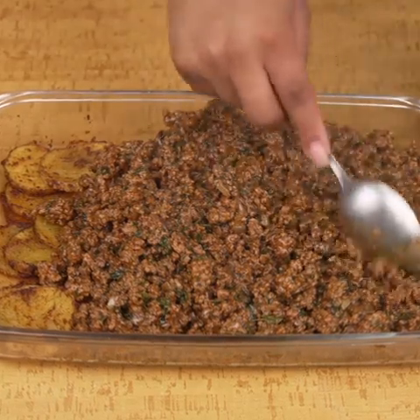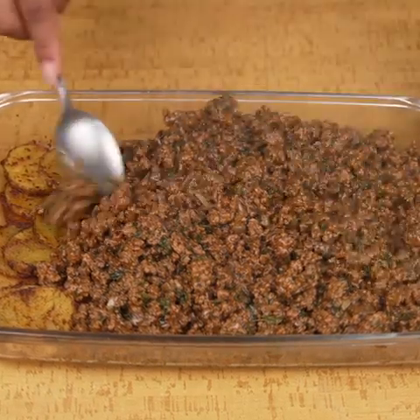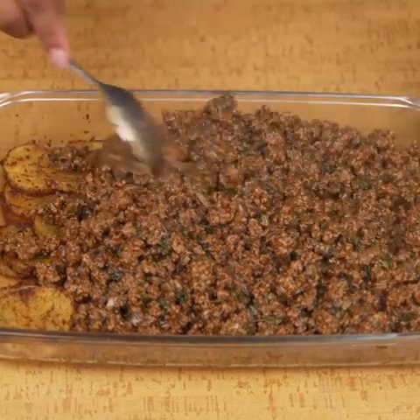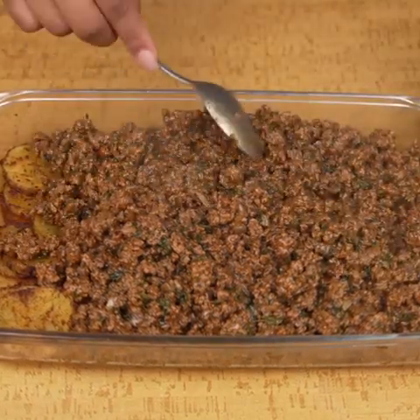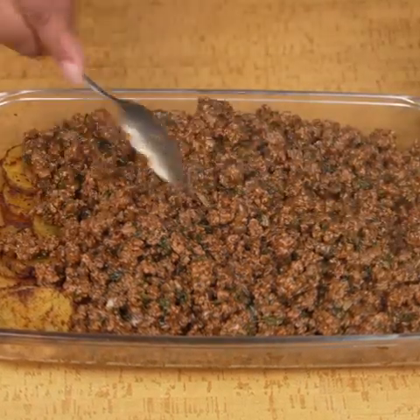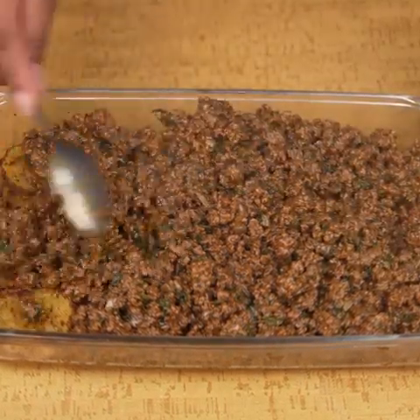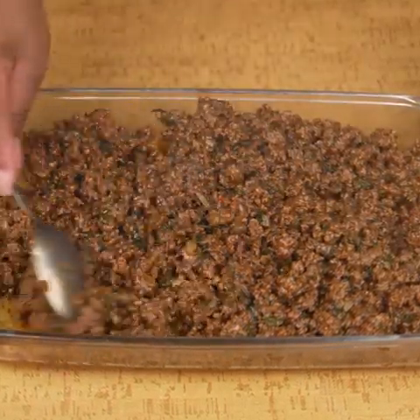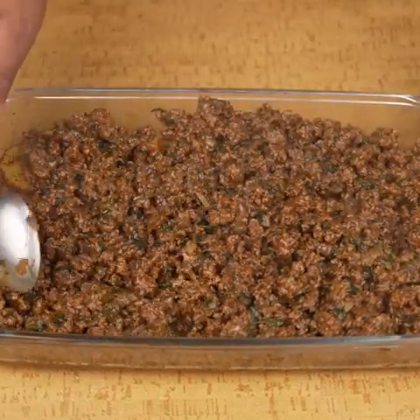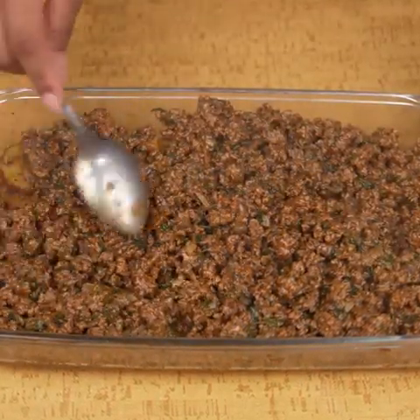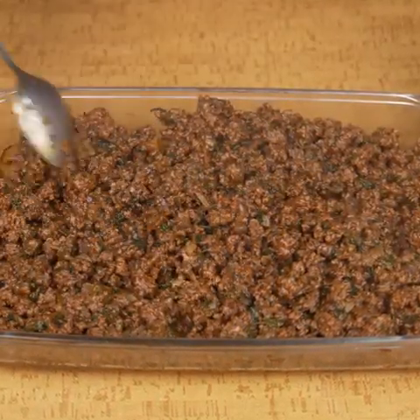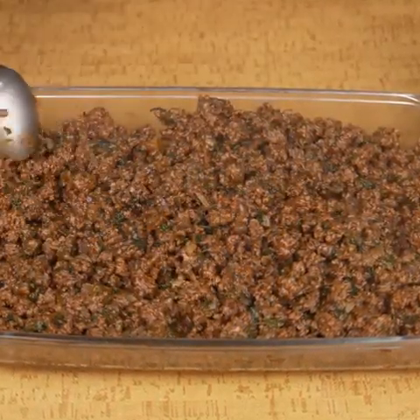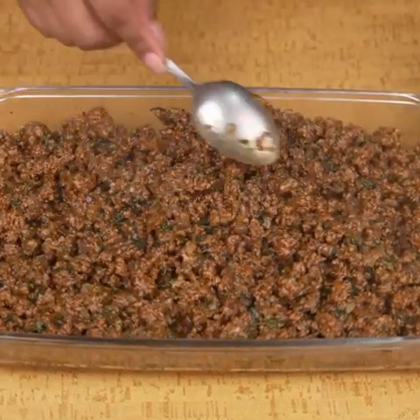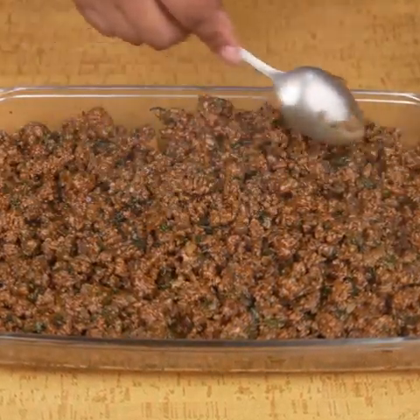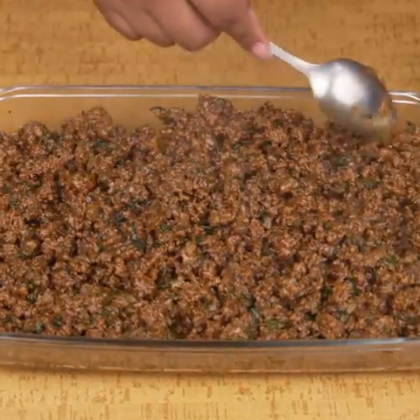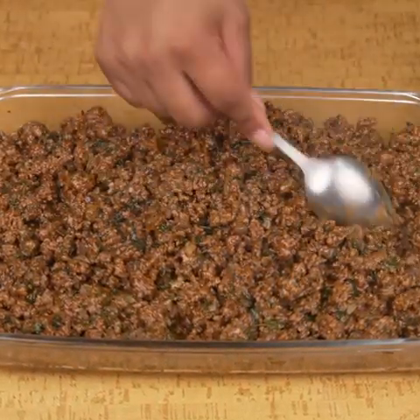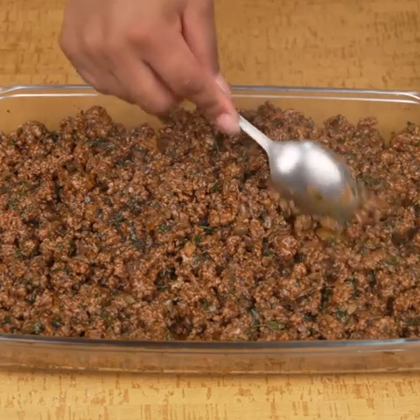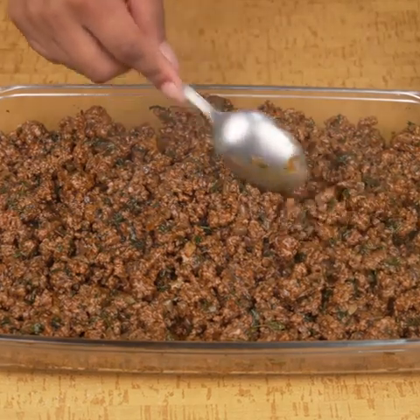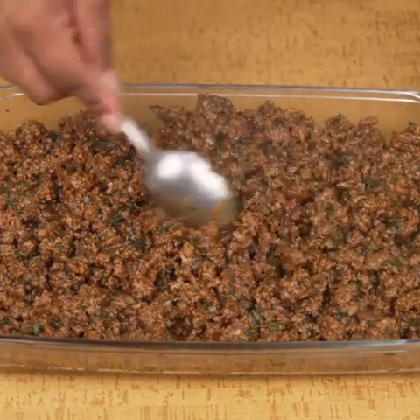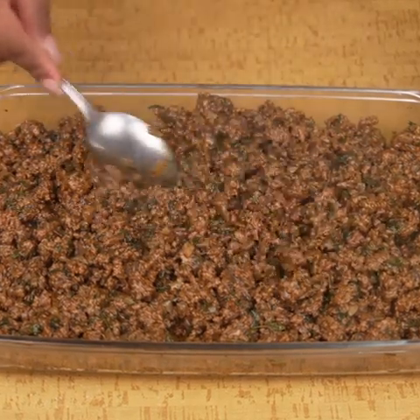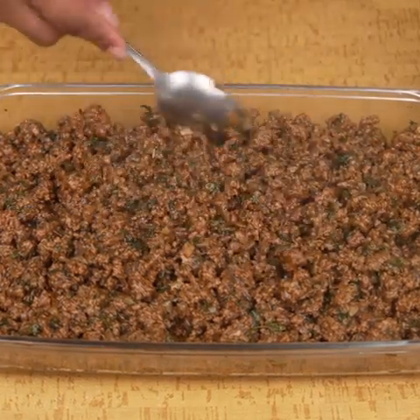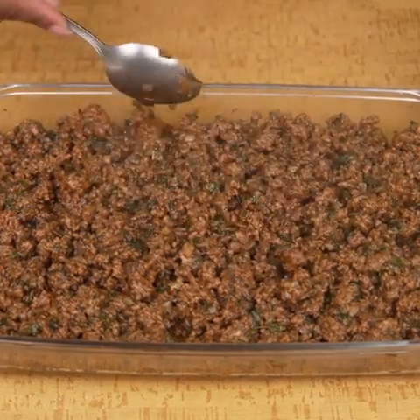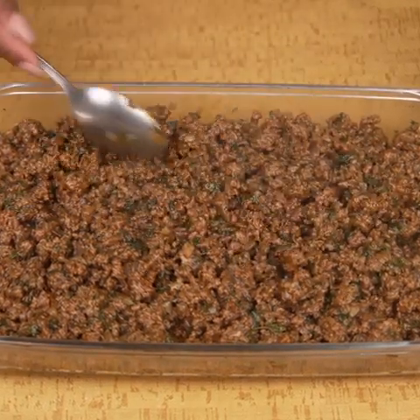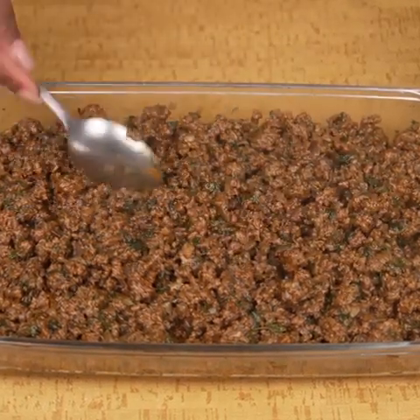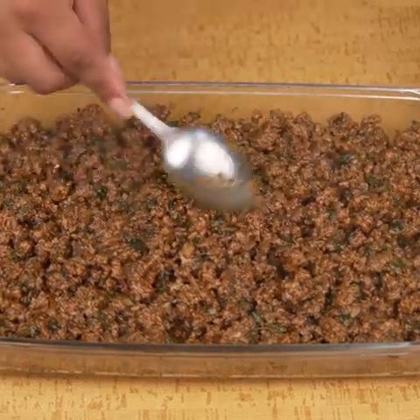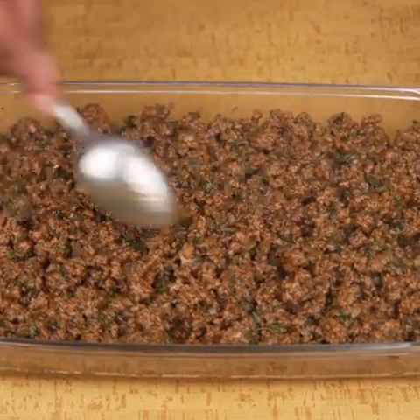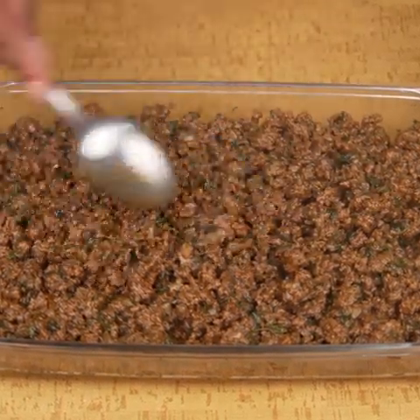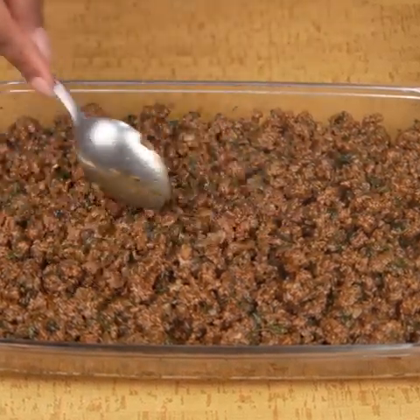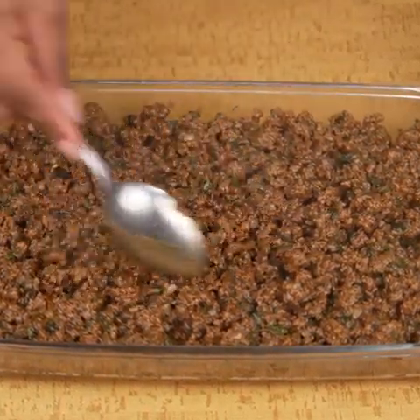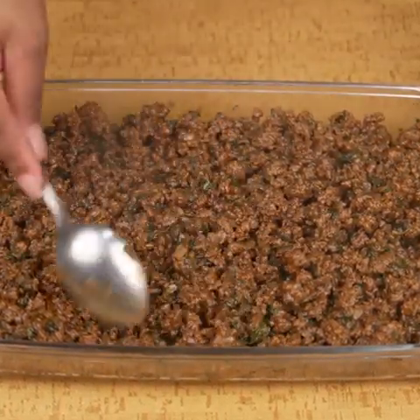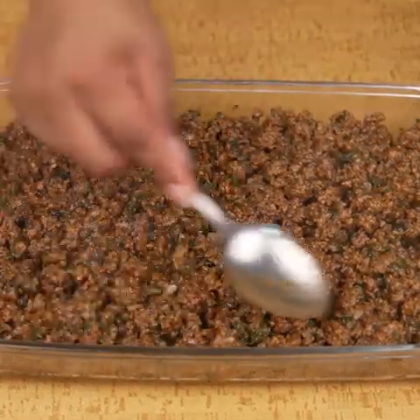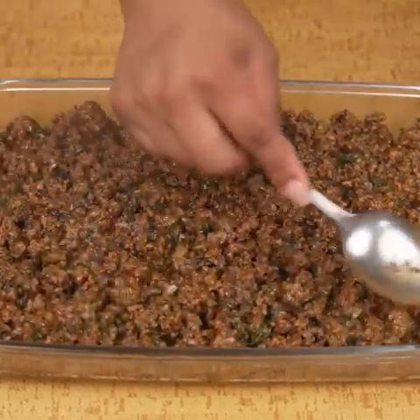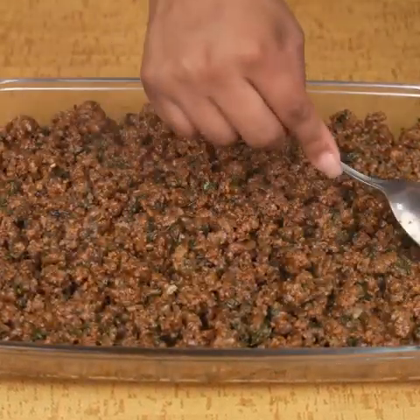If you've been watching this recipe so far, drop a comment below saying "Excellent Ground Beef" and I'll send you a greeting on the next recipe.